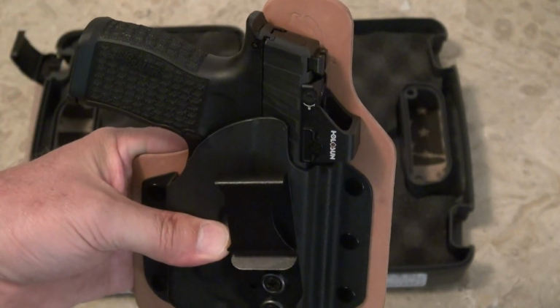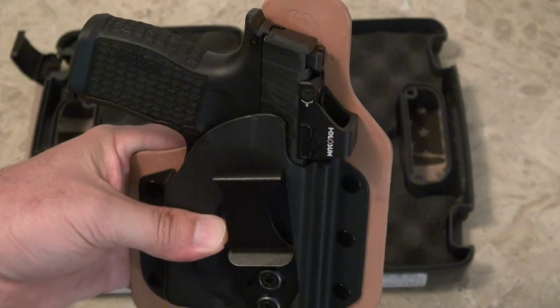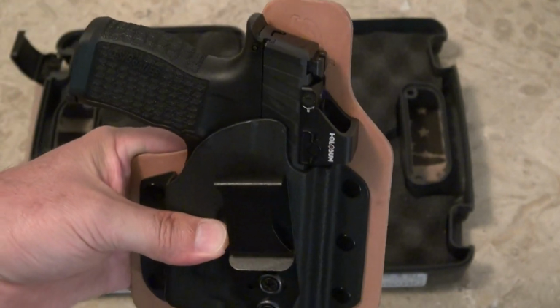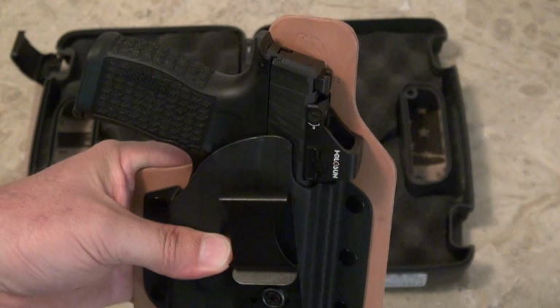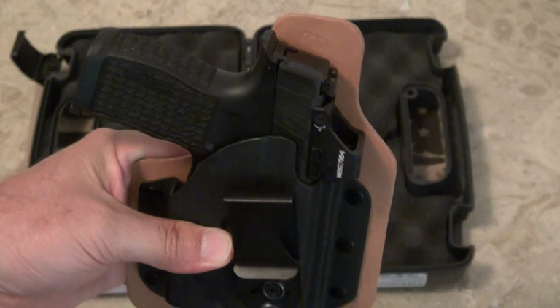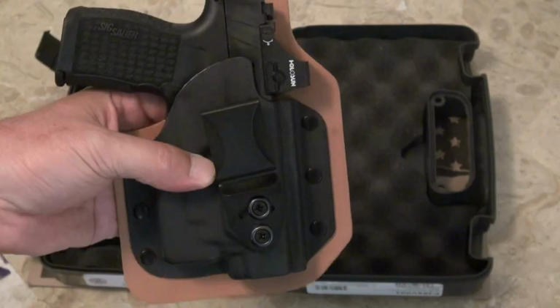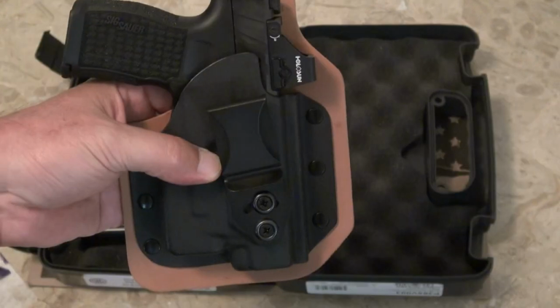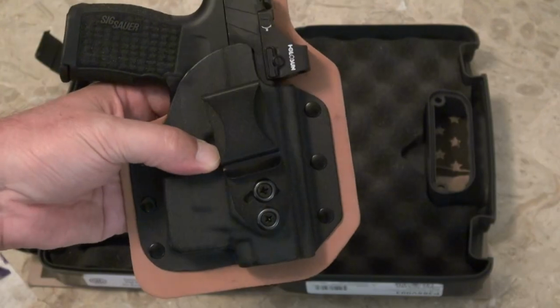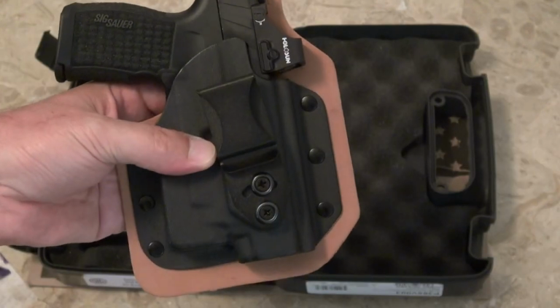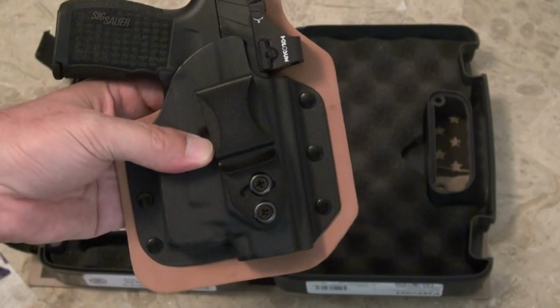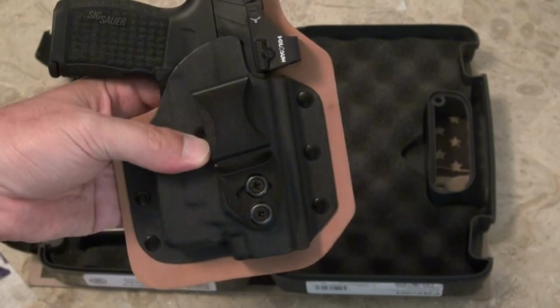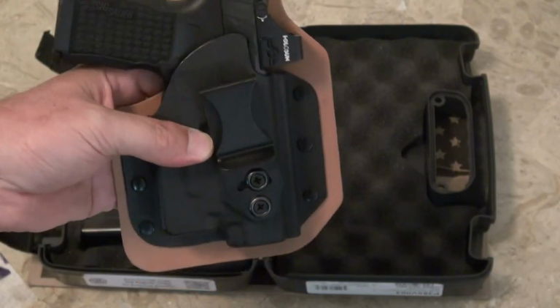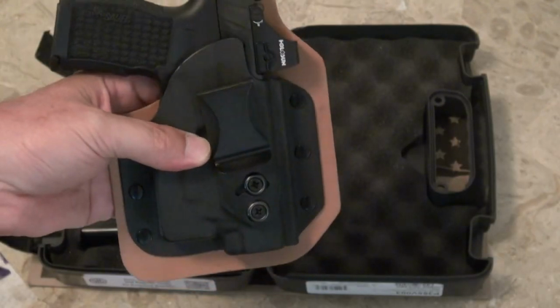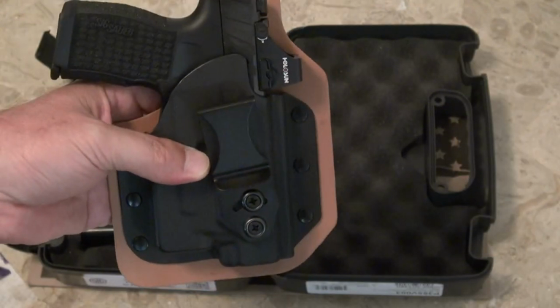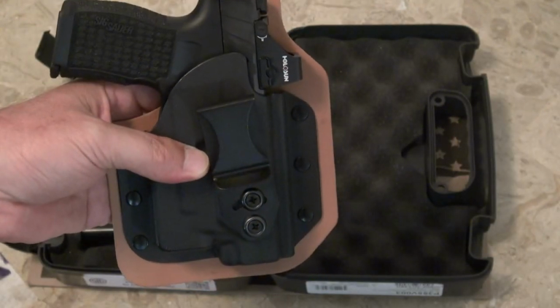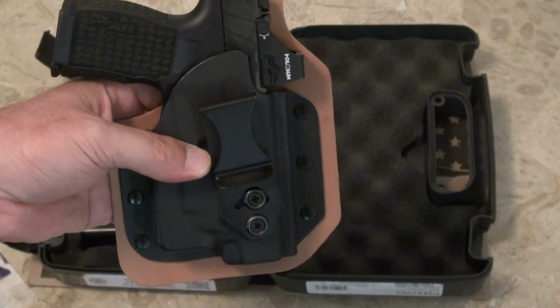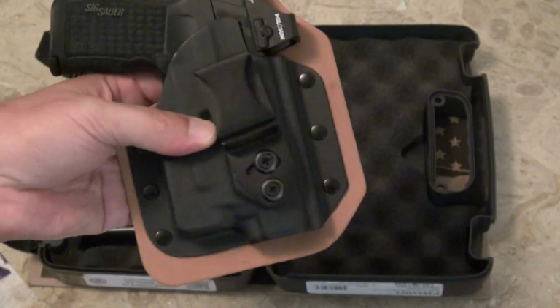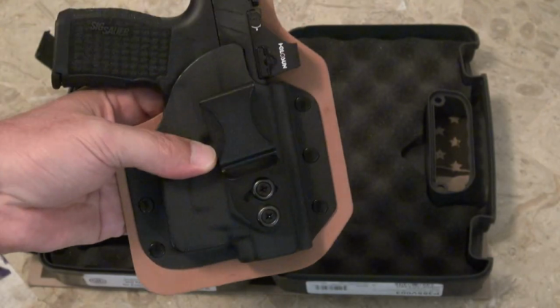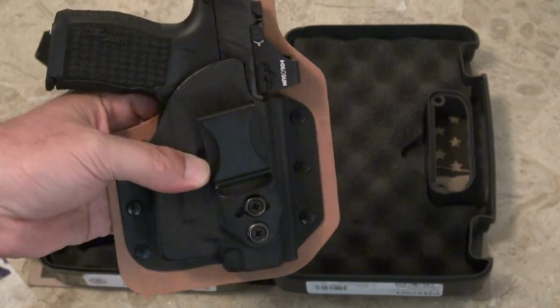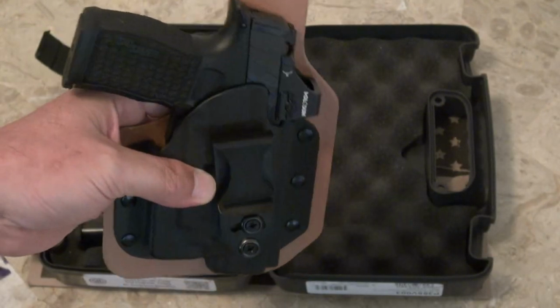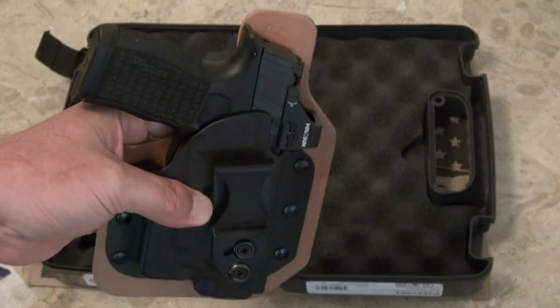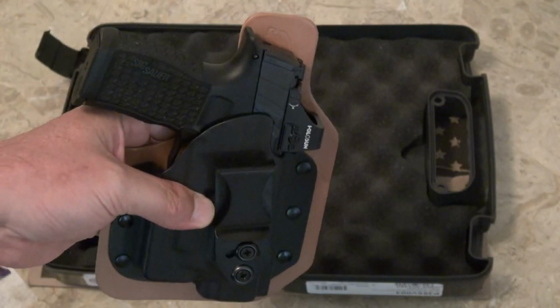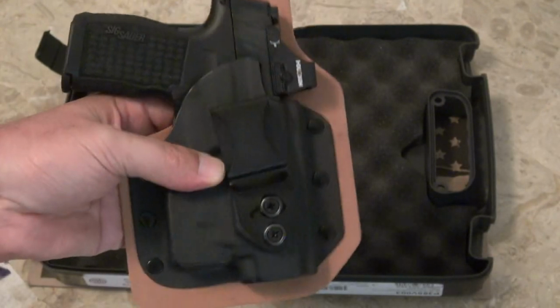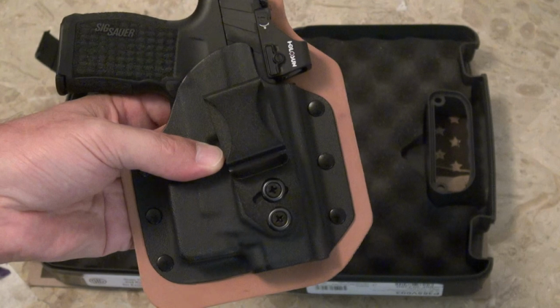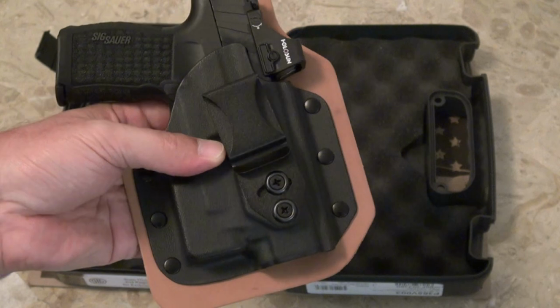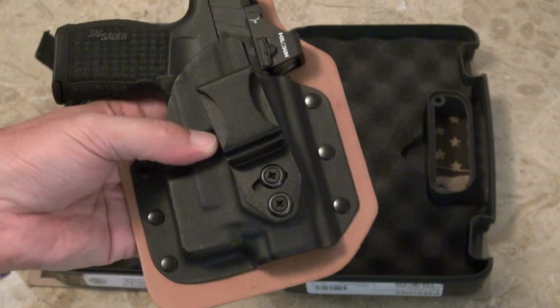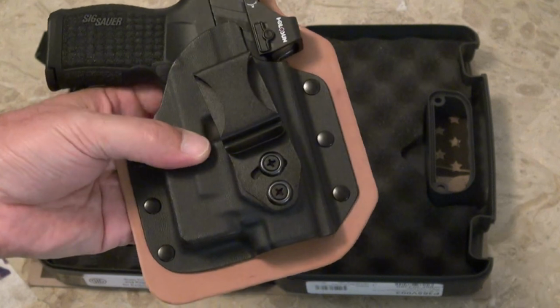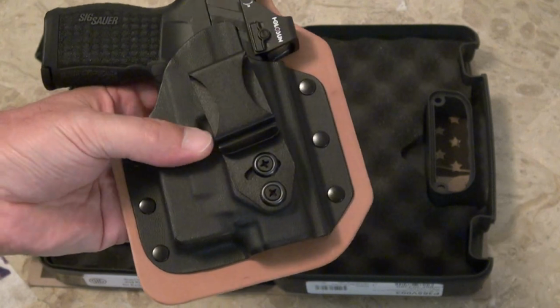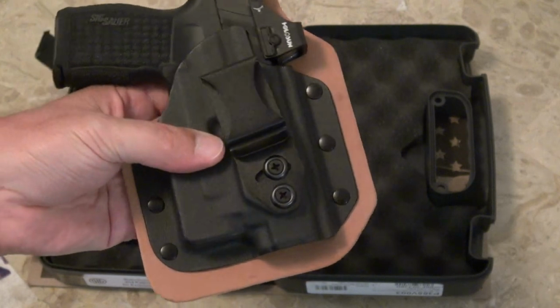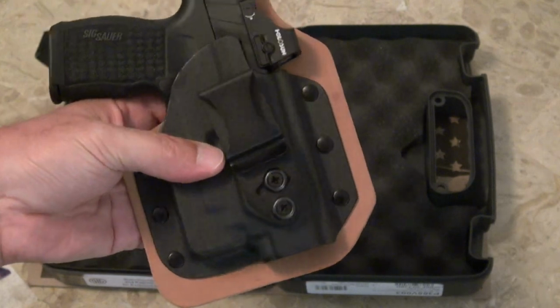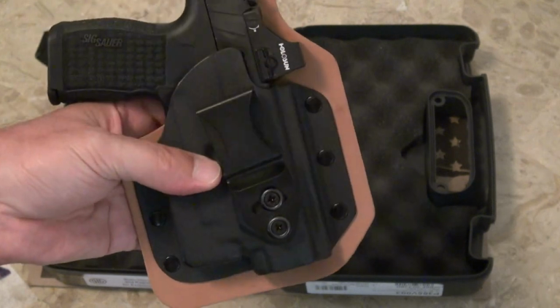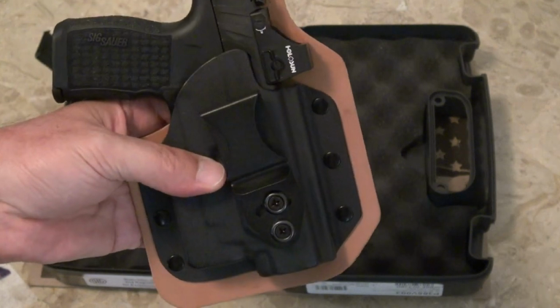Now I'll be able to carry it inside the waistband. I'm looking forward to getting this gun into my daily EDC rotation.